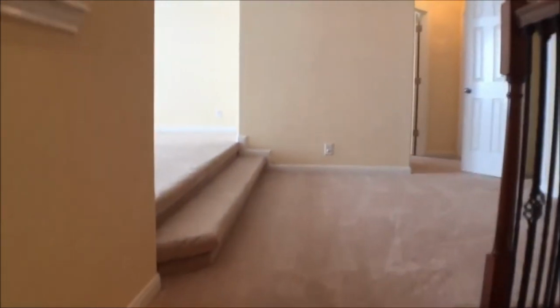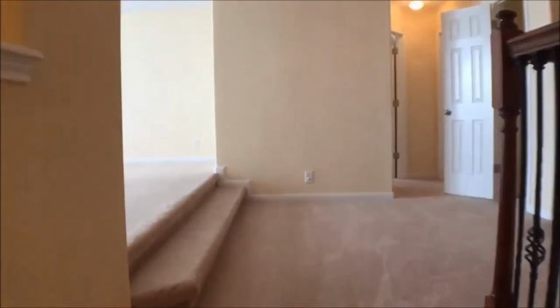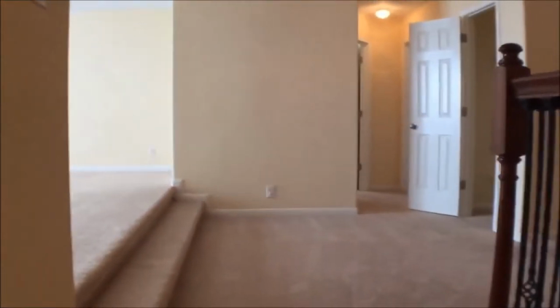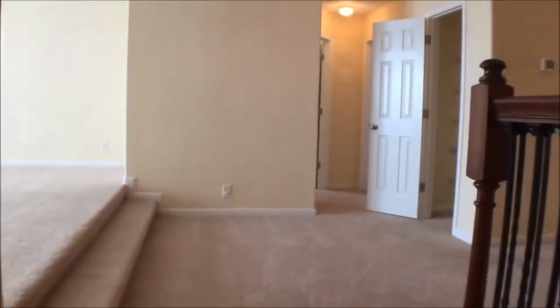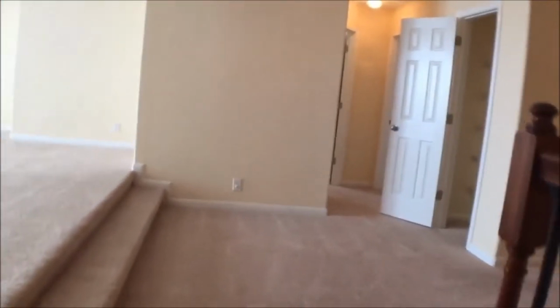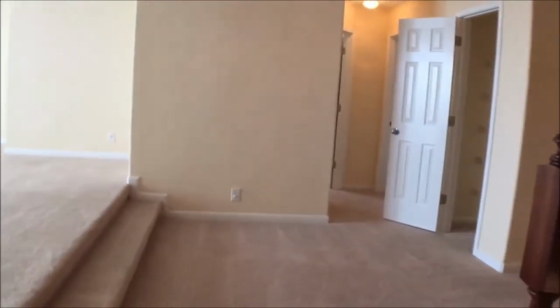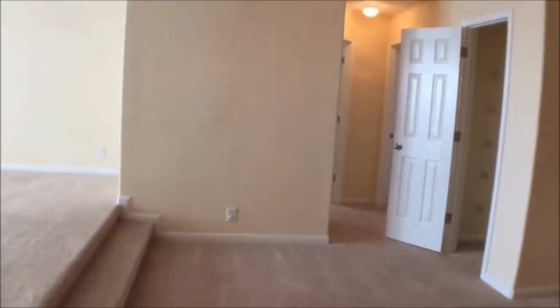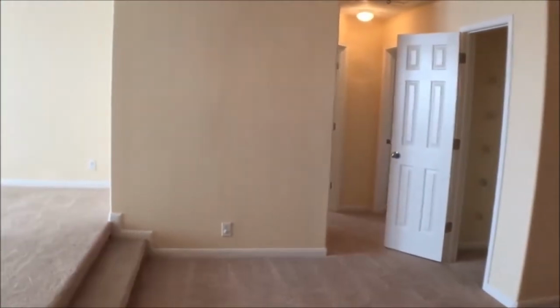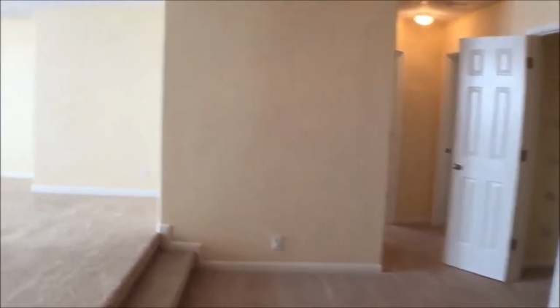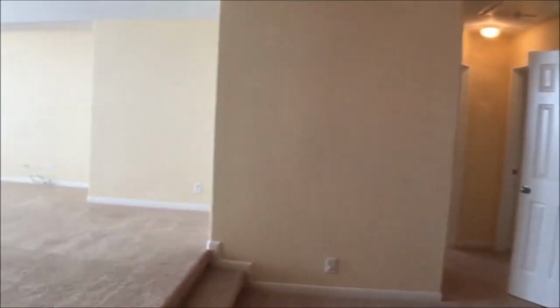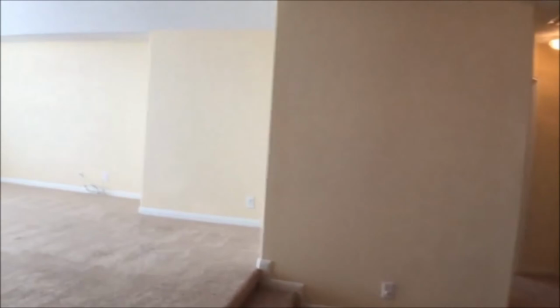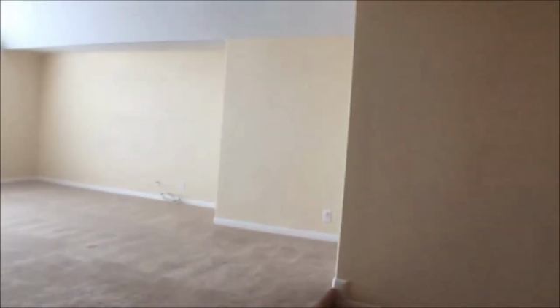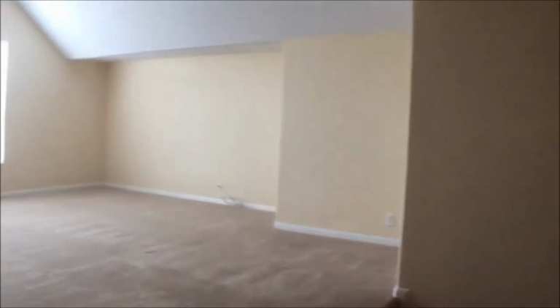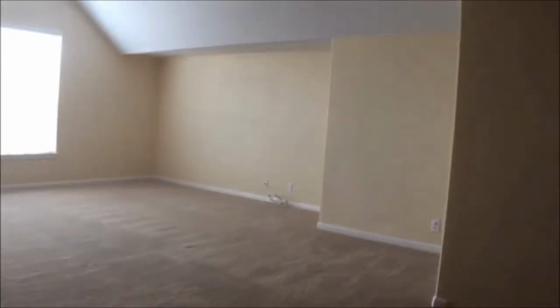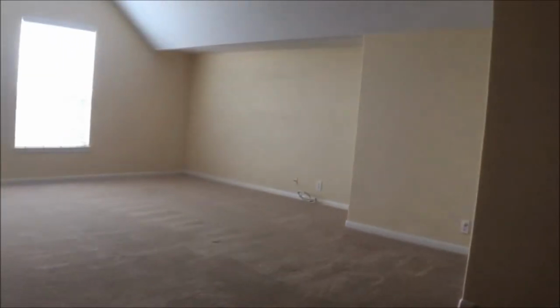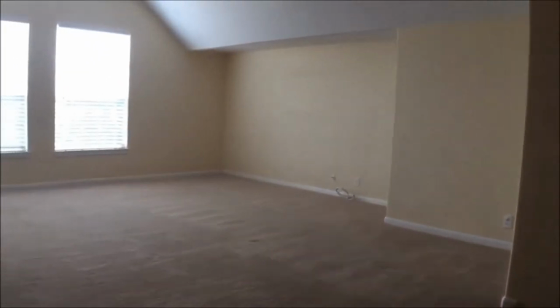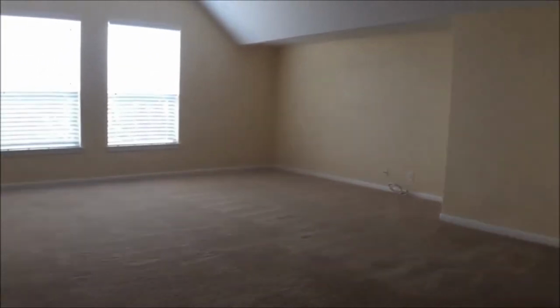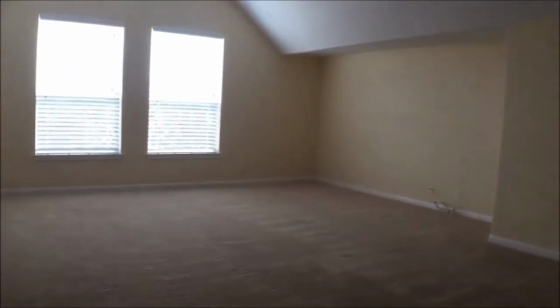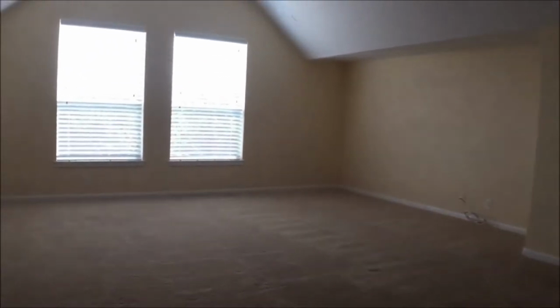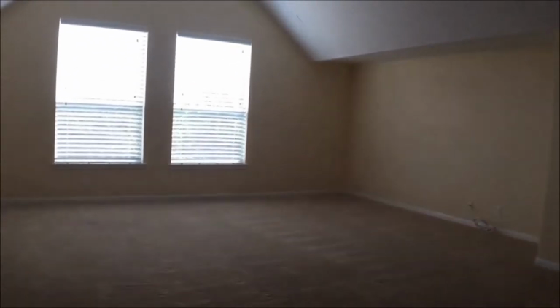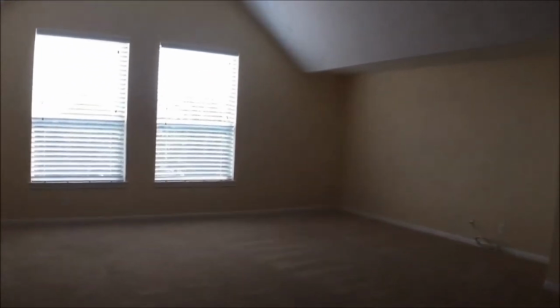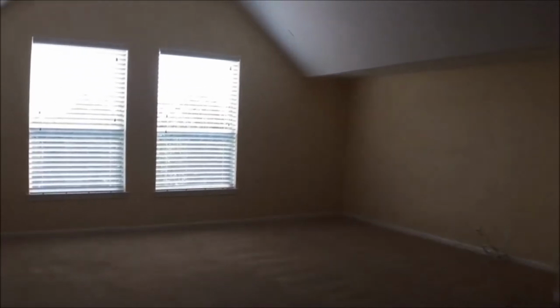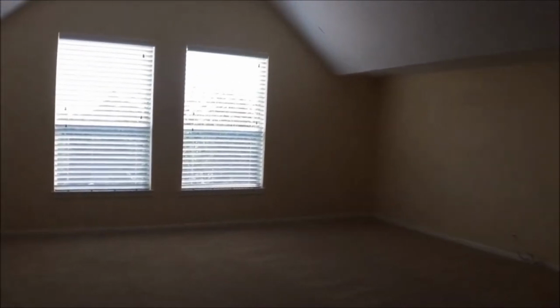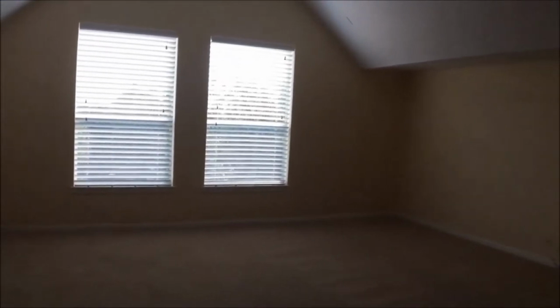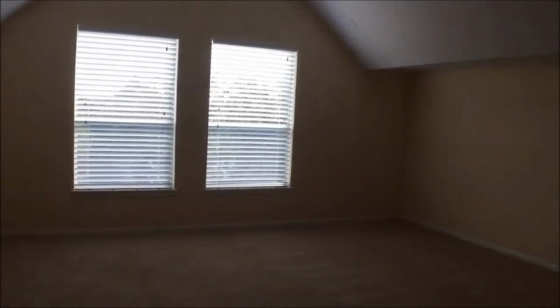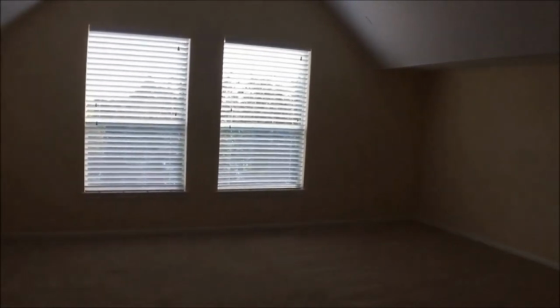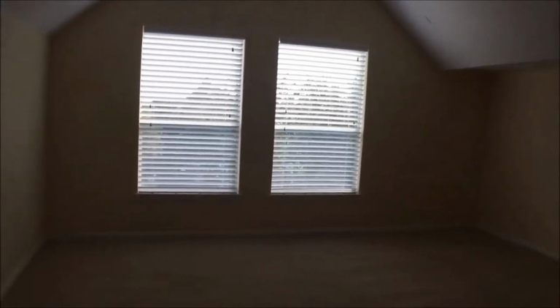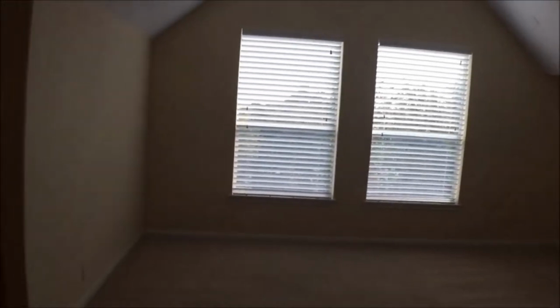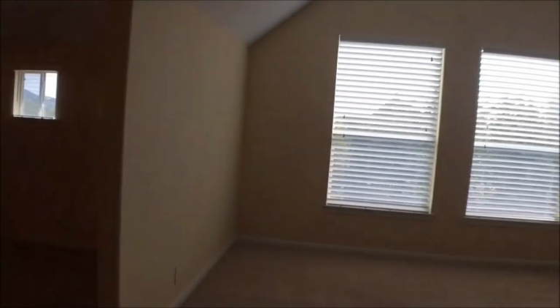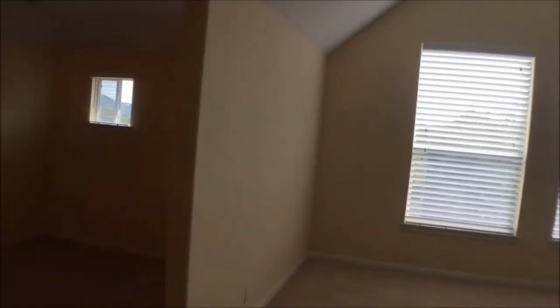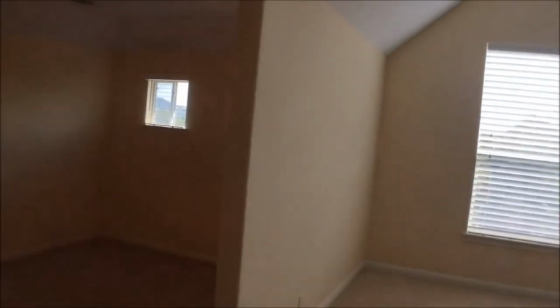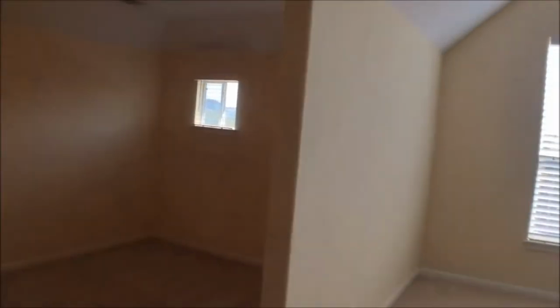As we get up to the top of the stairs we have a huge game room and a media room.